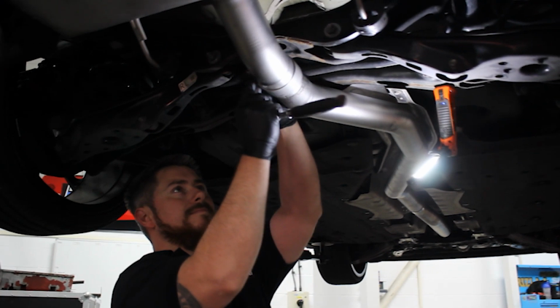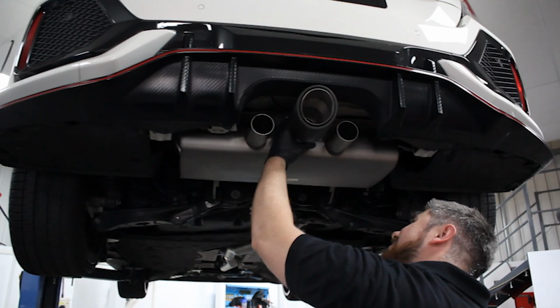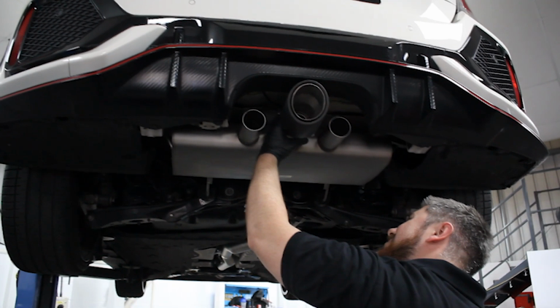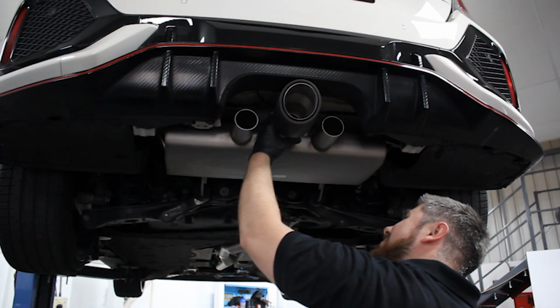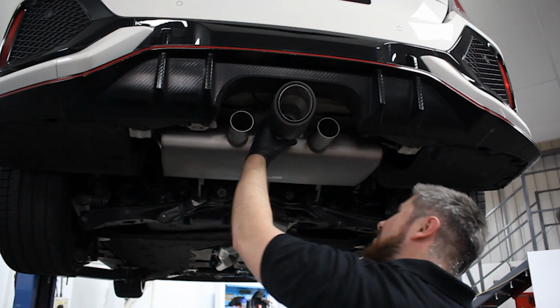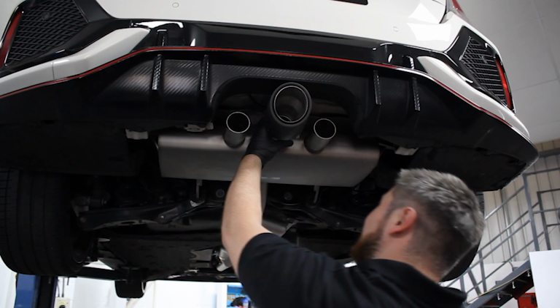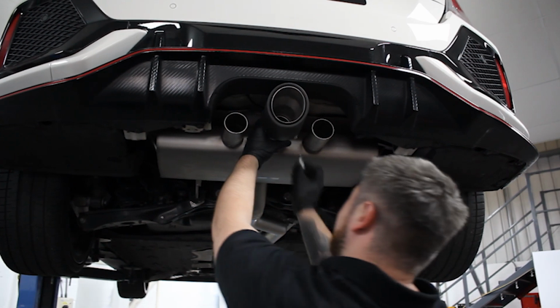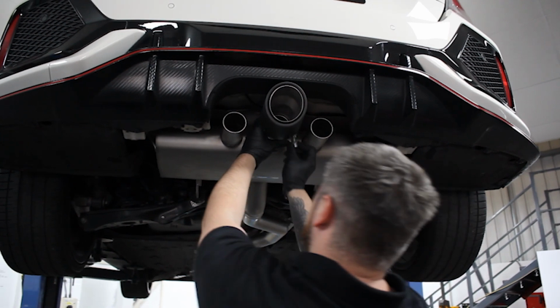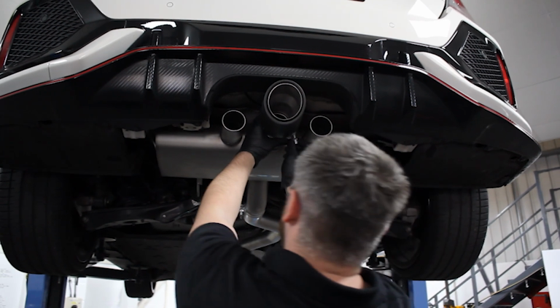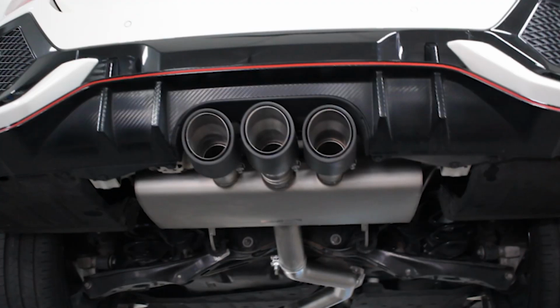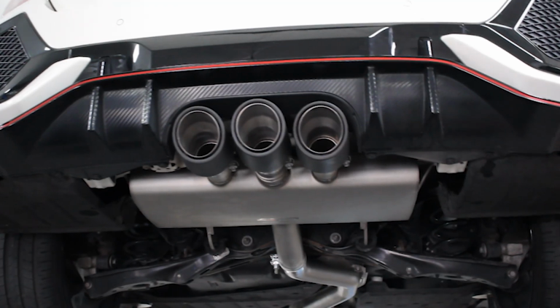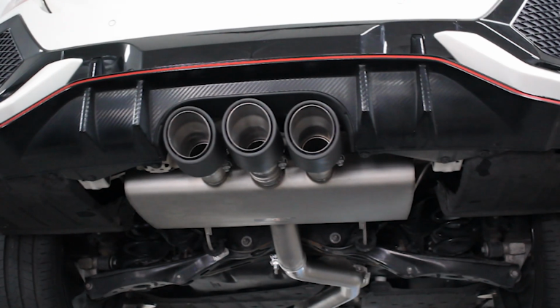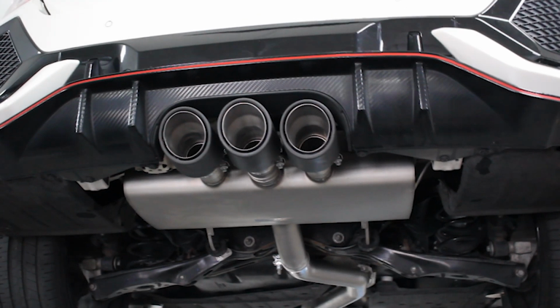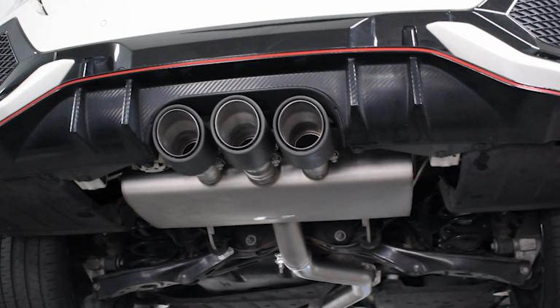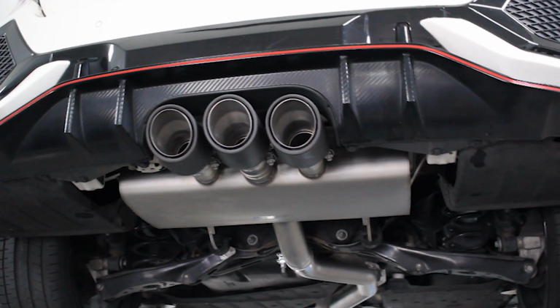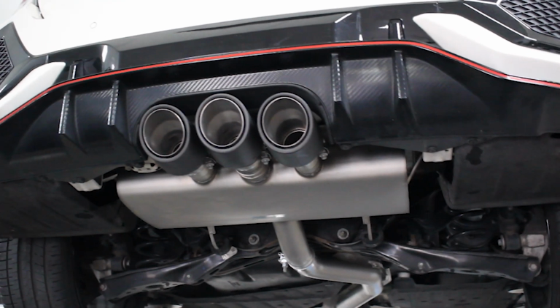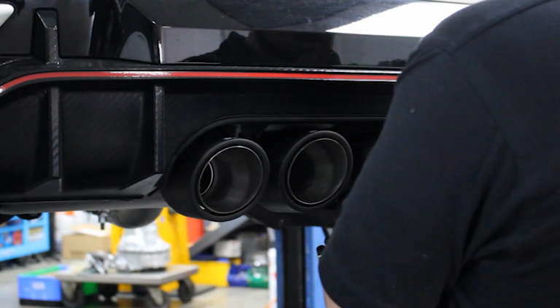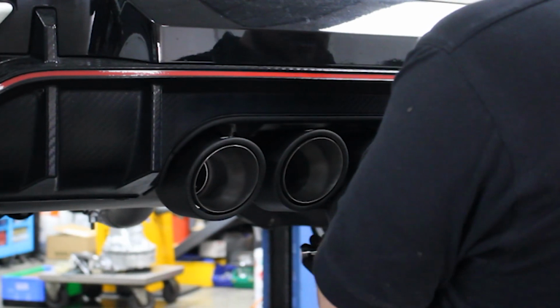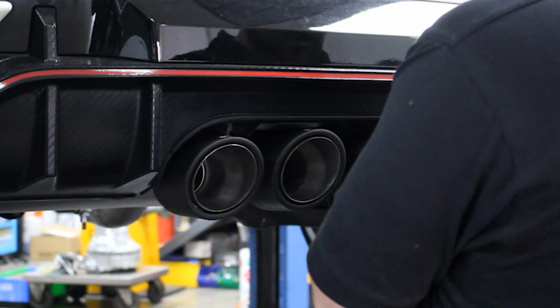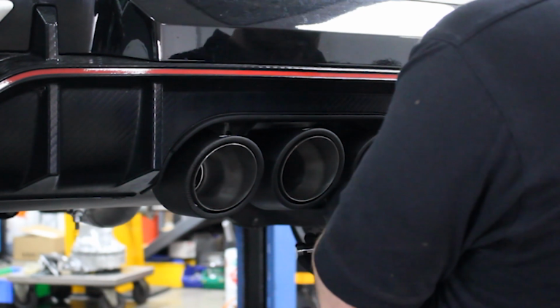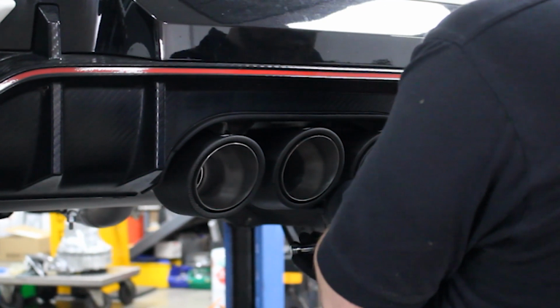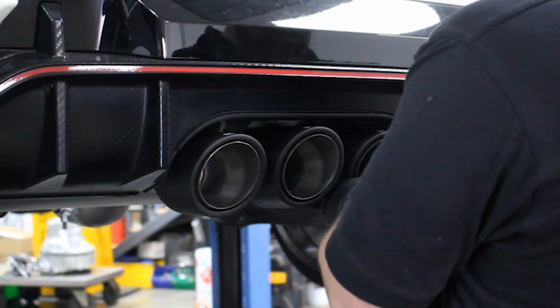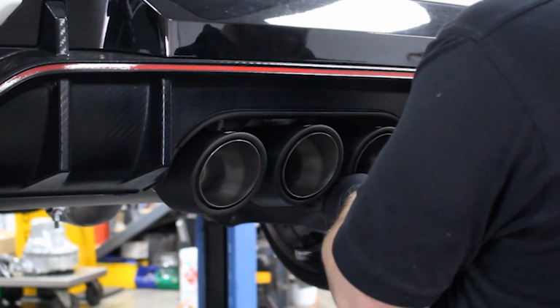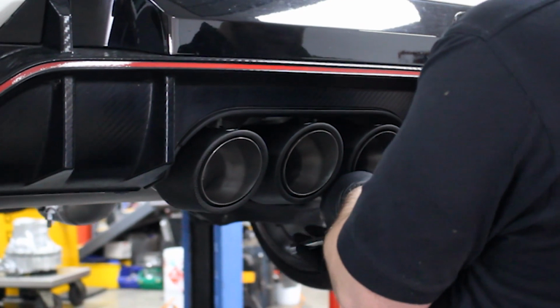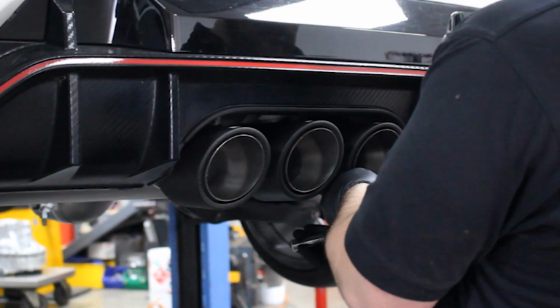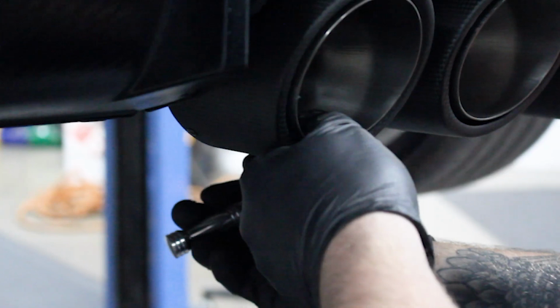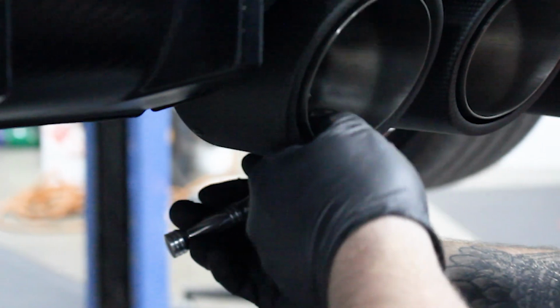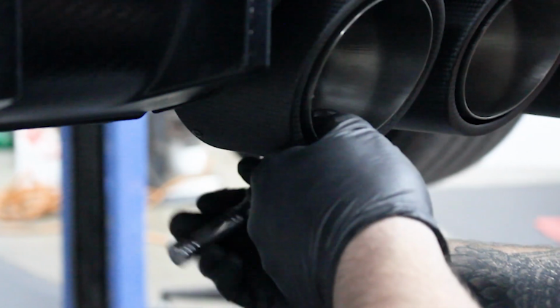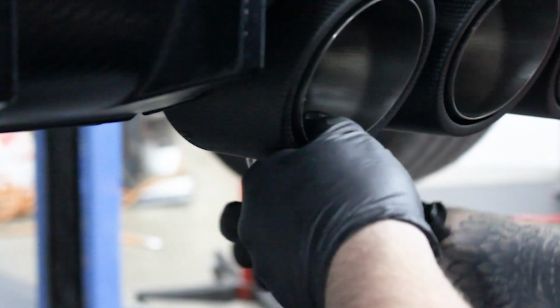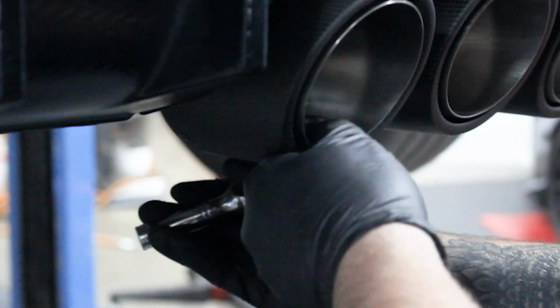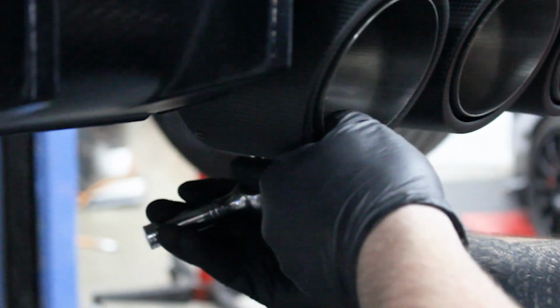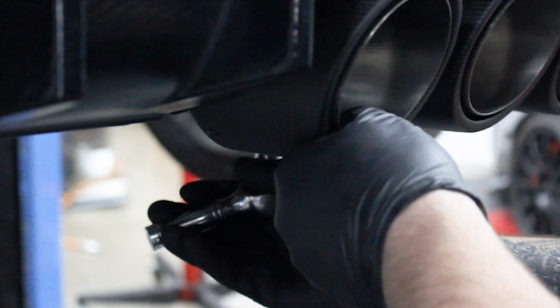One lovely little touch about the Rimus exhaust is the variation in the angular tips. The bracket that Rimus uses allows us to tilt the tips up, down, left, and right to get the perfect fitment.